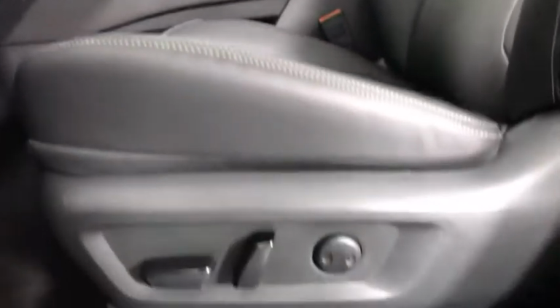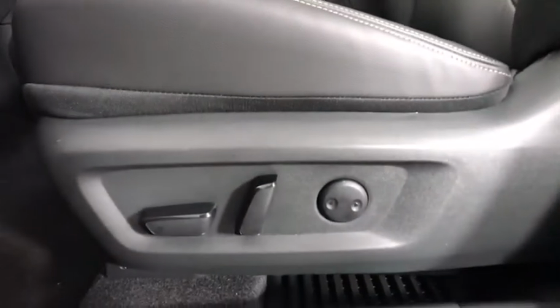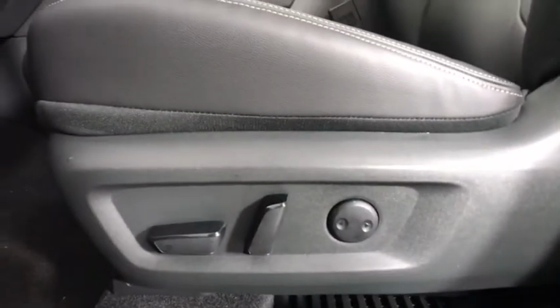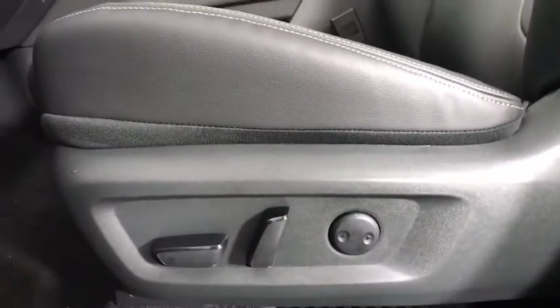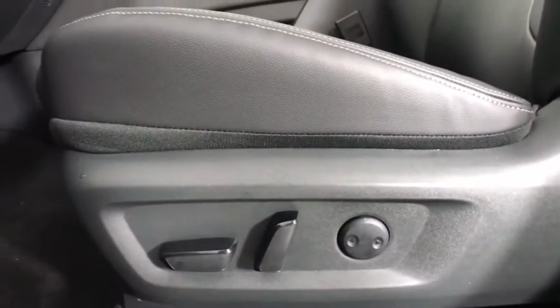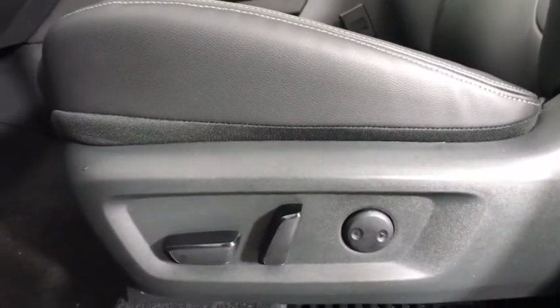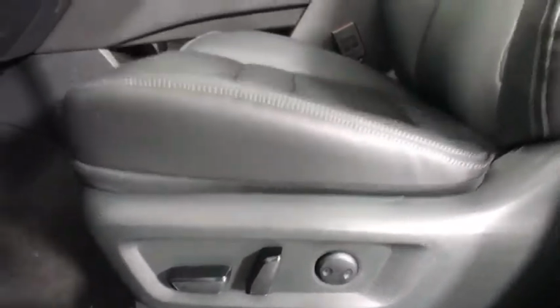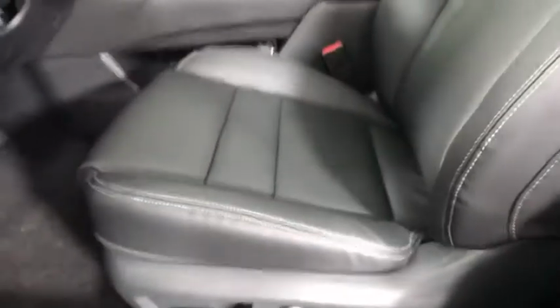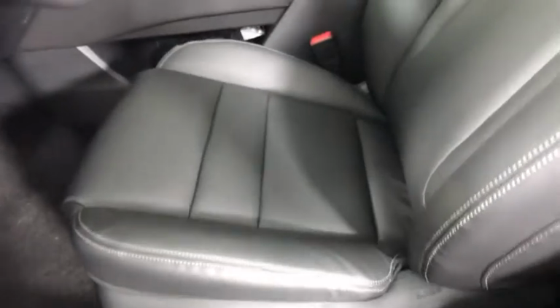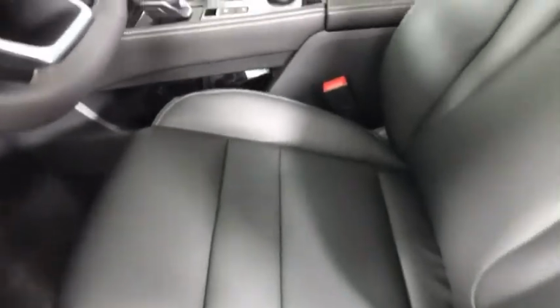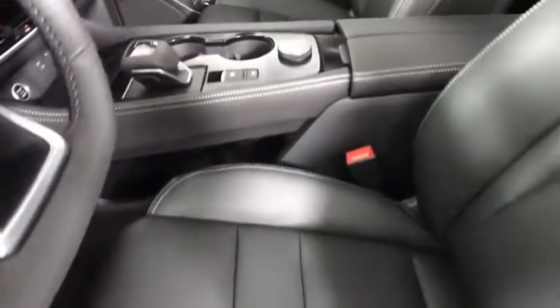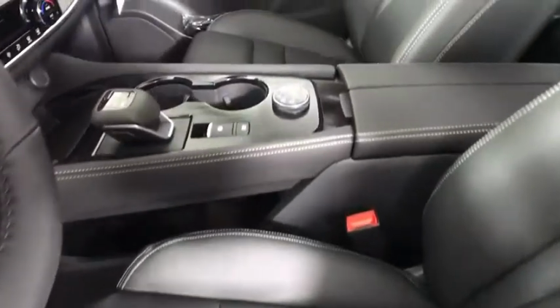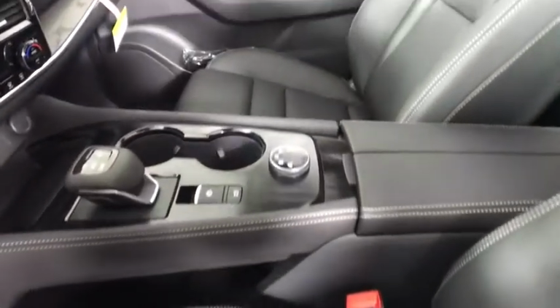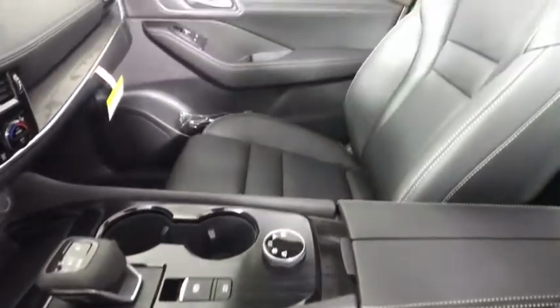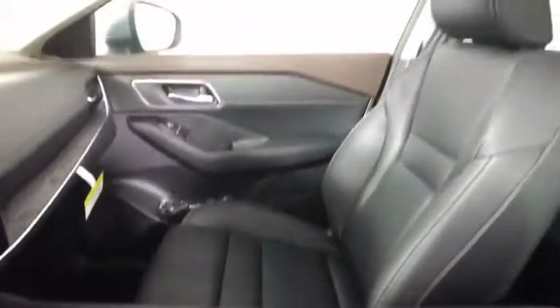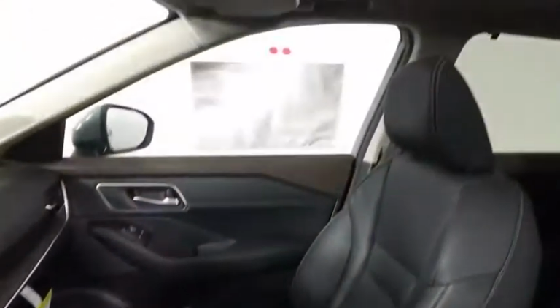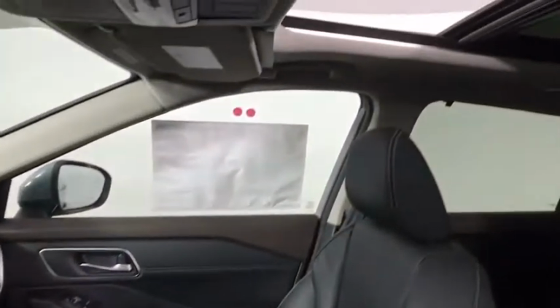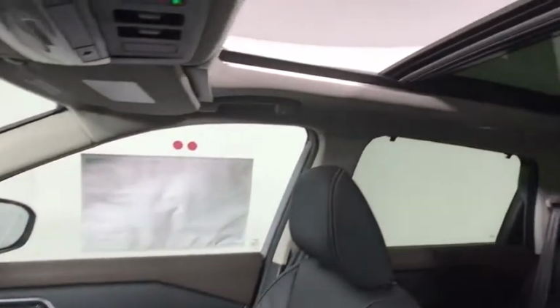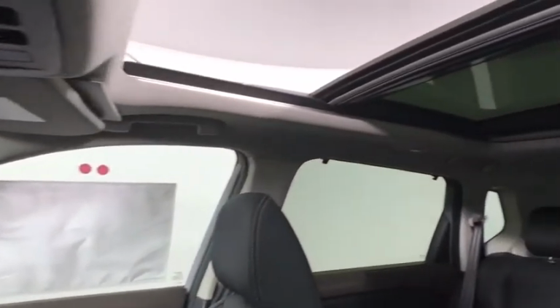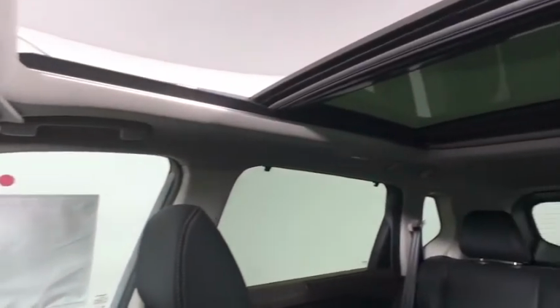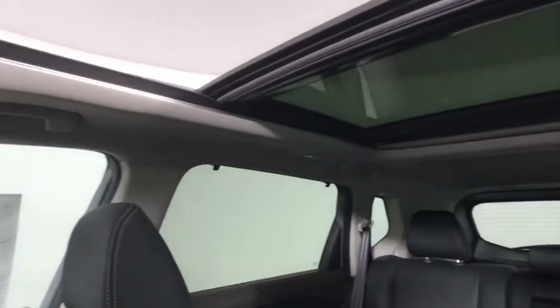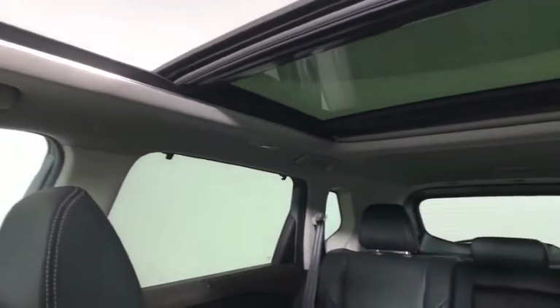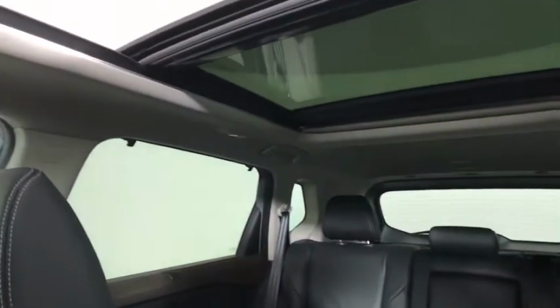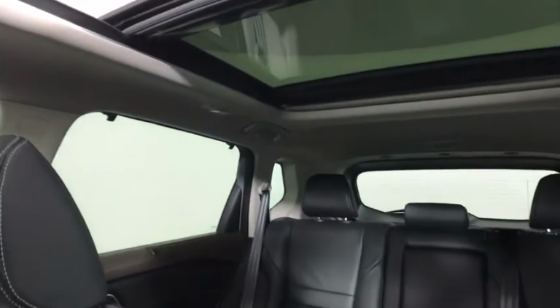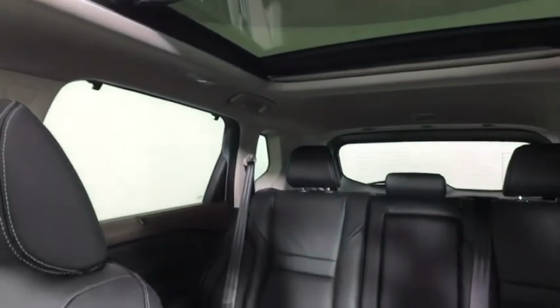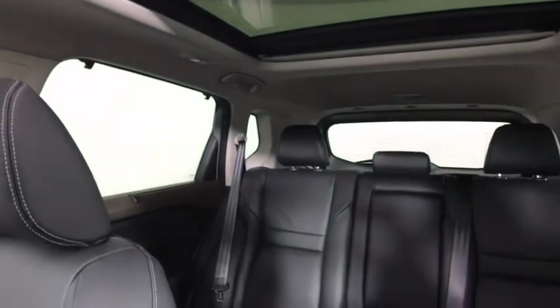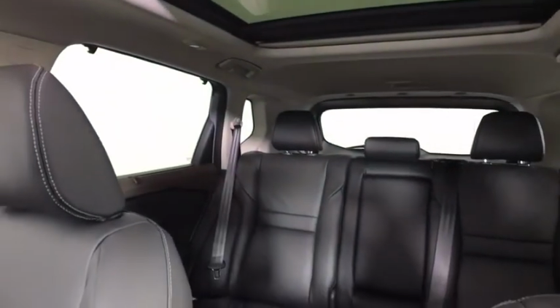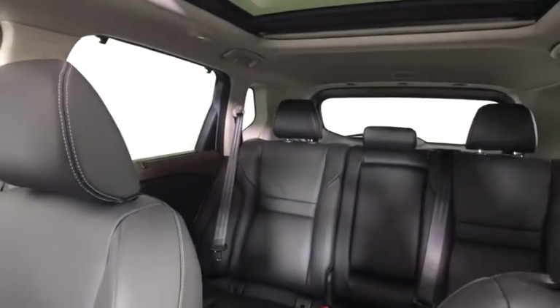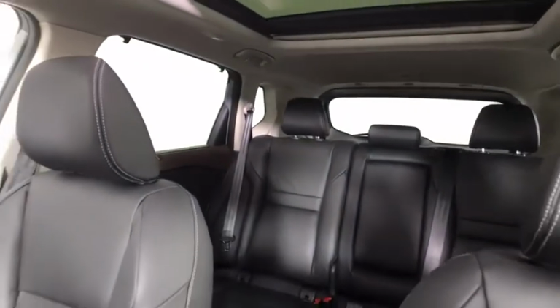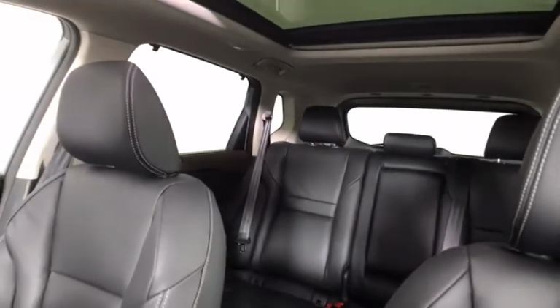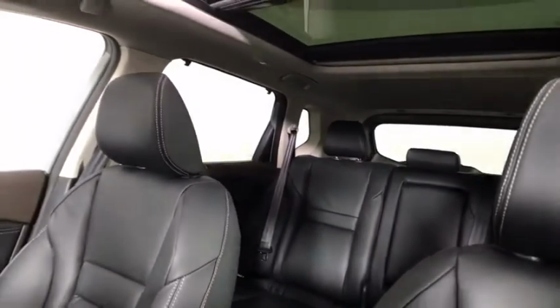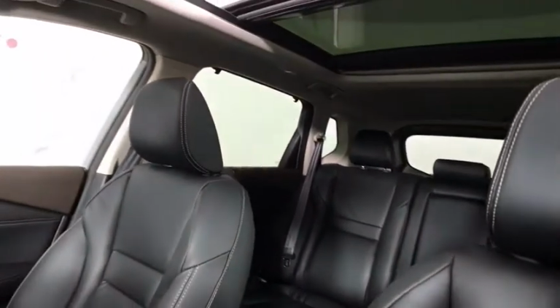Stability control, lane departure warning, leather-wrapped steering wheel, Bluetooth, adjustable steering wheel, power steering, four-wheel disc brakes, keyless start, auto-dimming rear-view mirror, aluminum wheels. Come see the car for yourself.